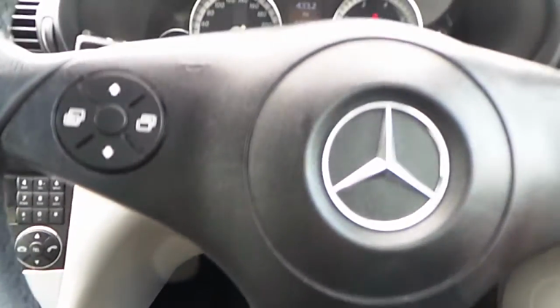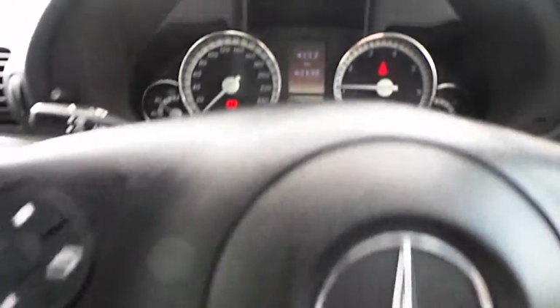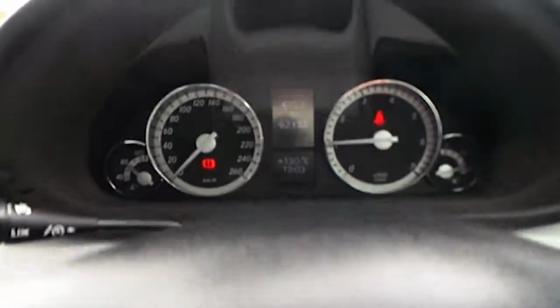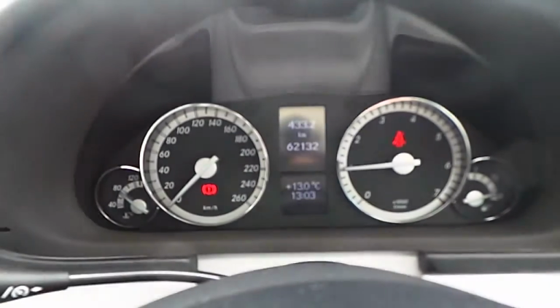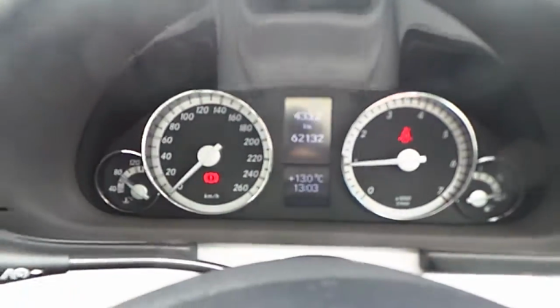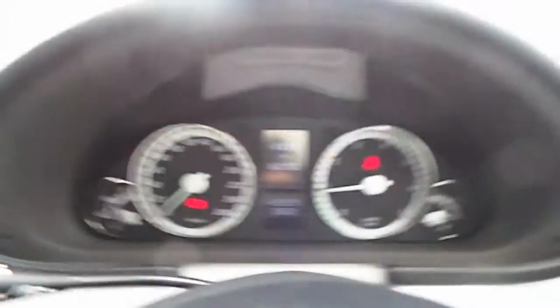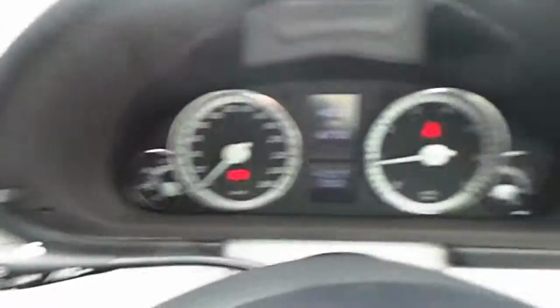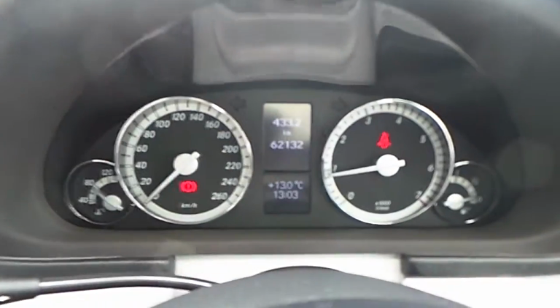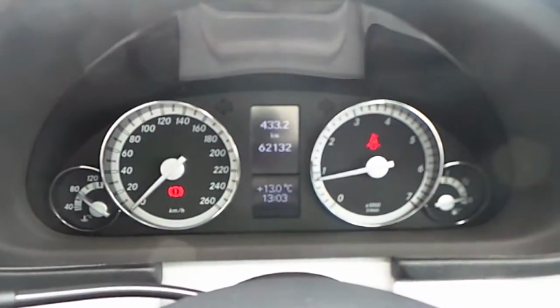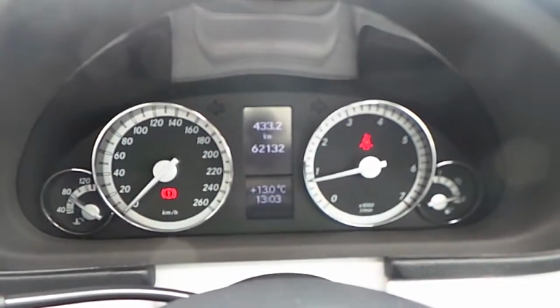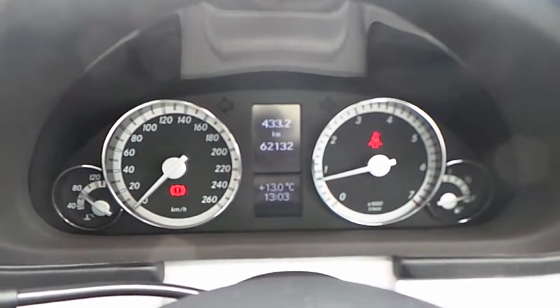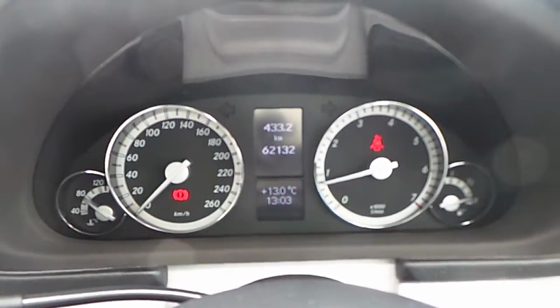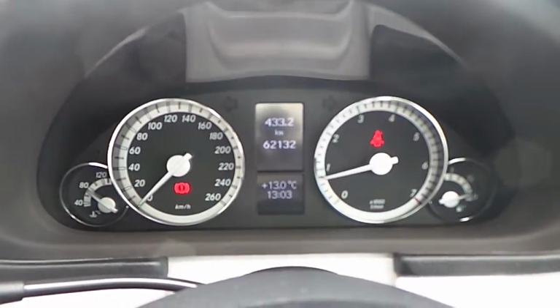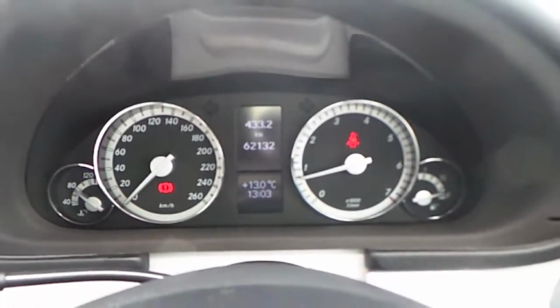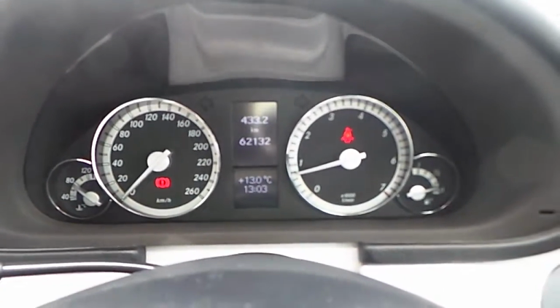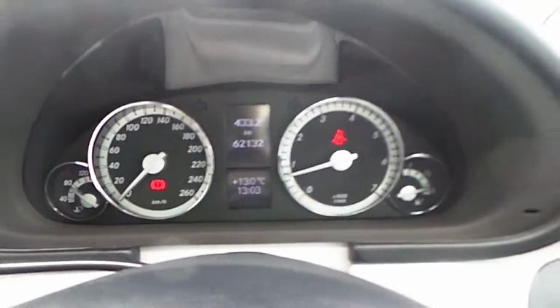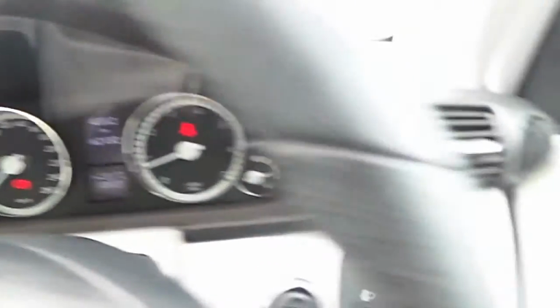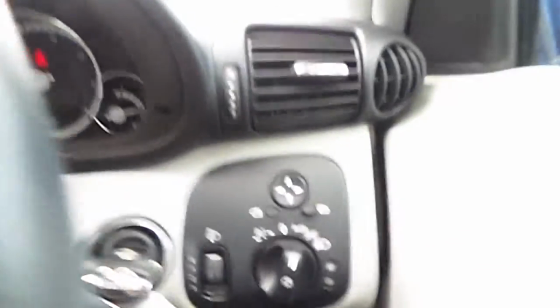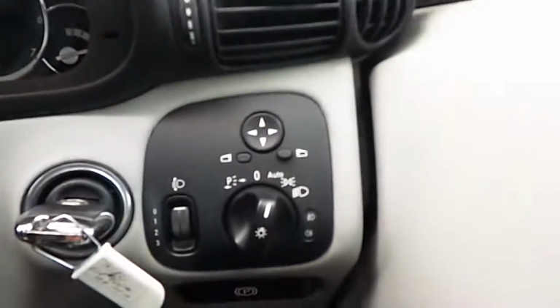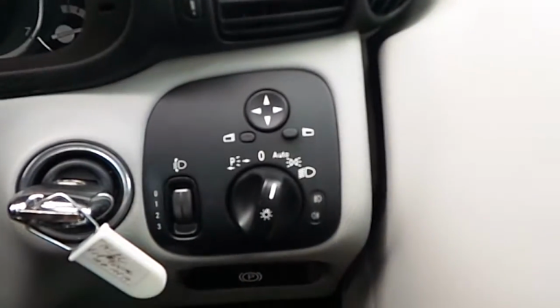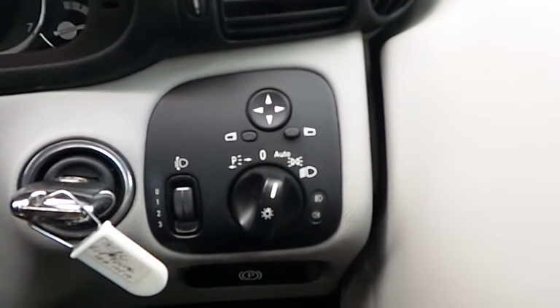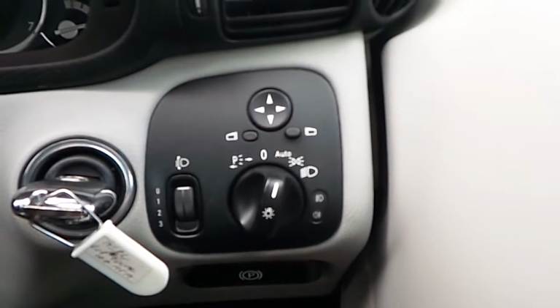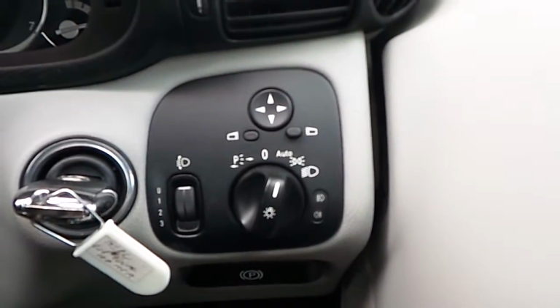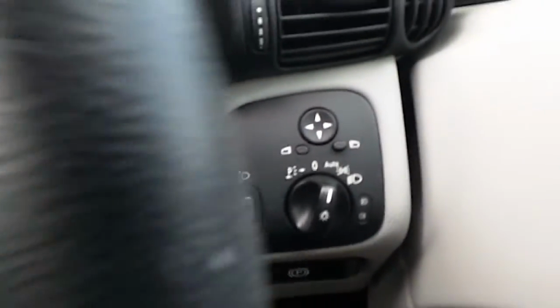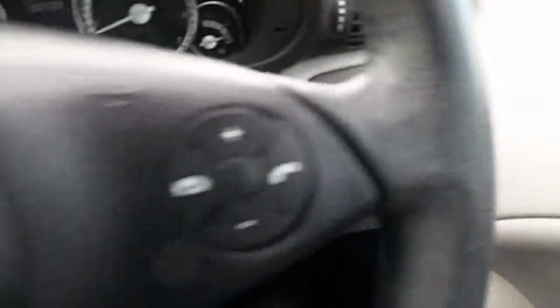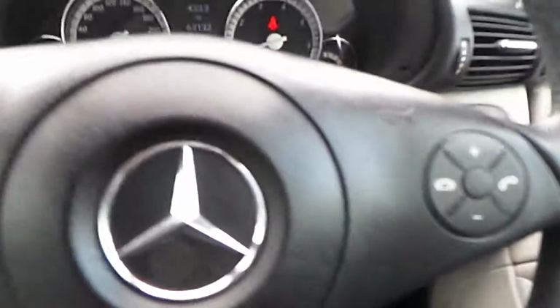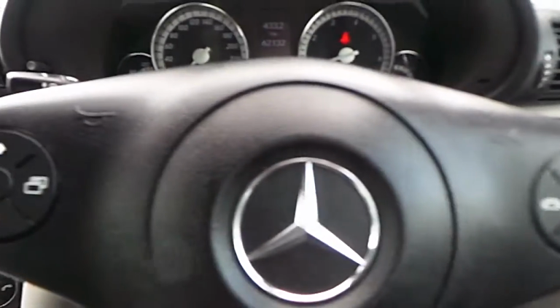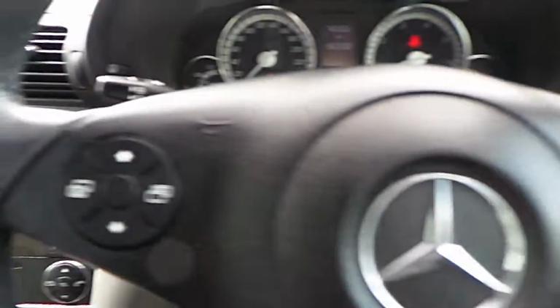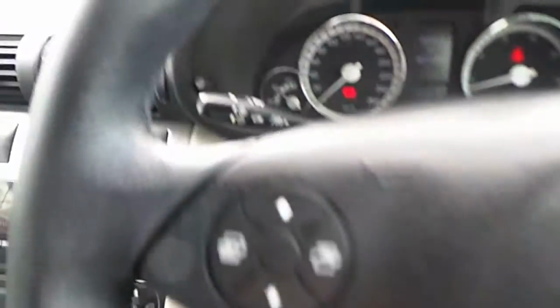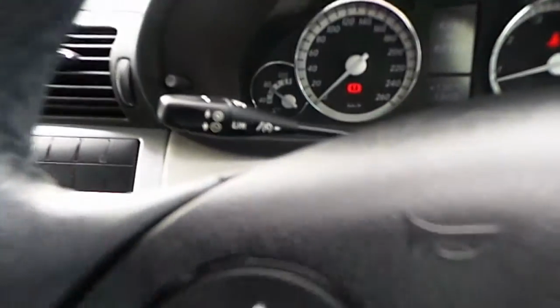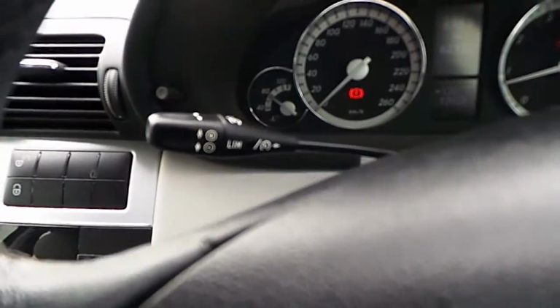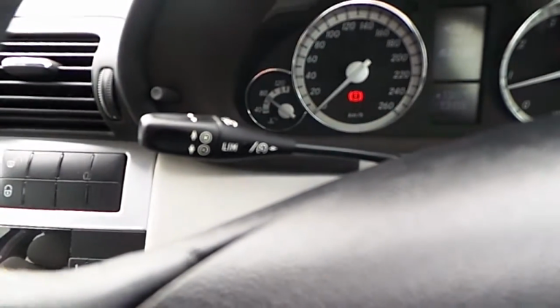This is a very low mileage 2010 car at 62,132 km. Features include automatic lights, a multi-function steering wheel, and cruise control.